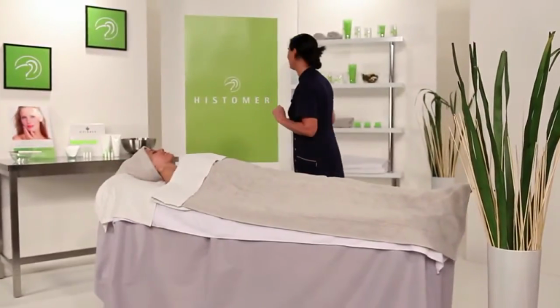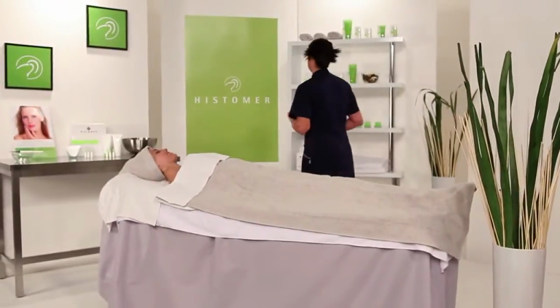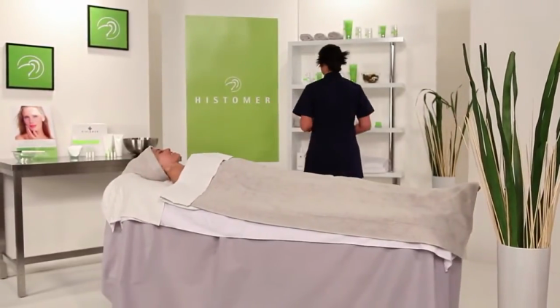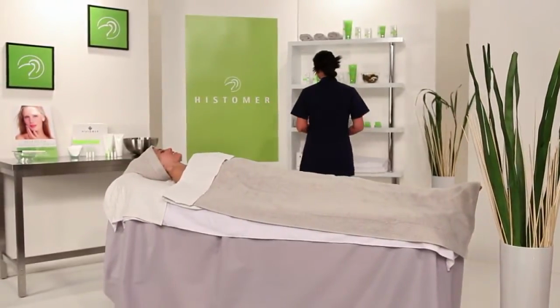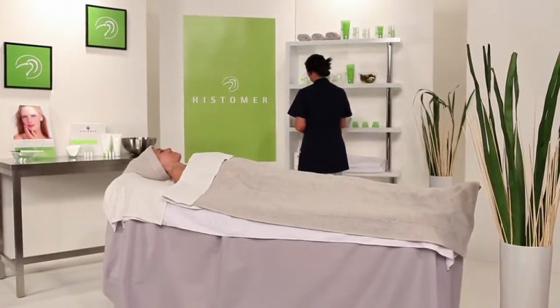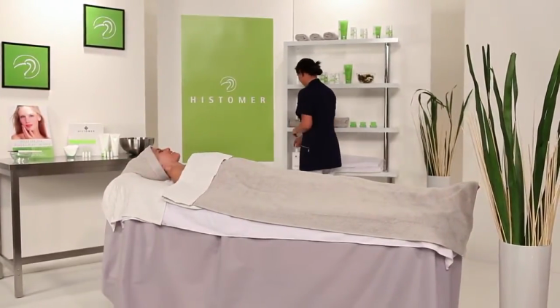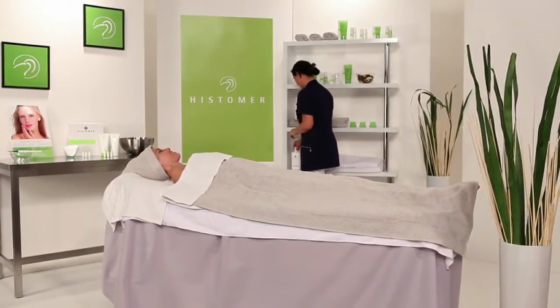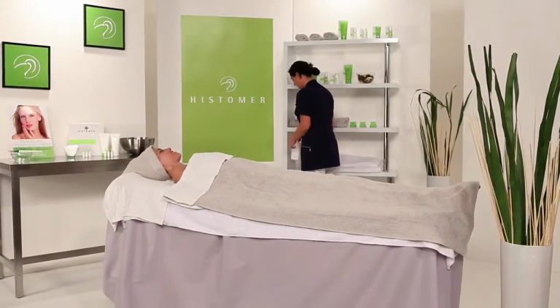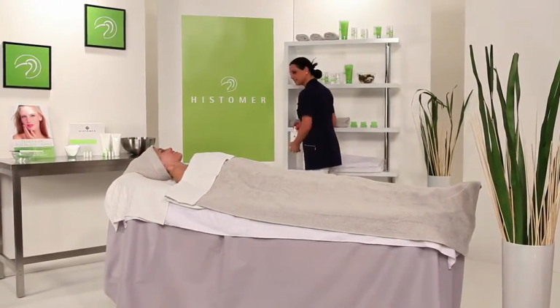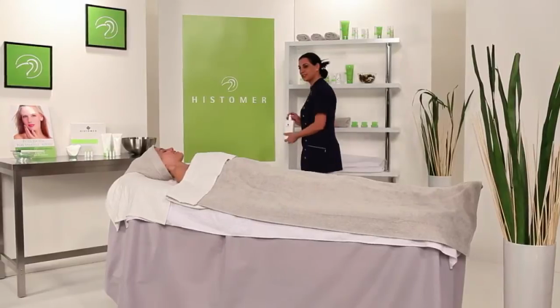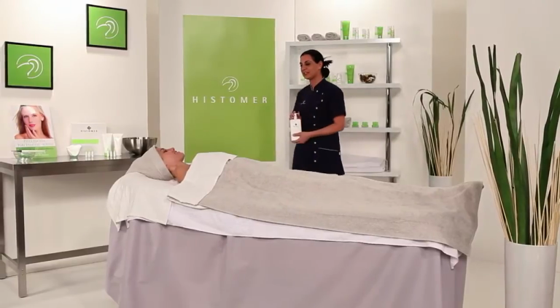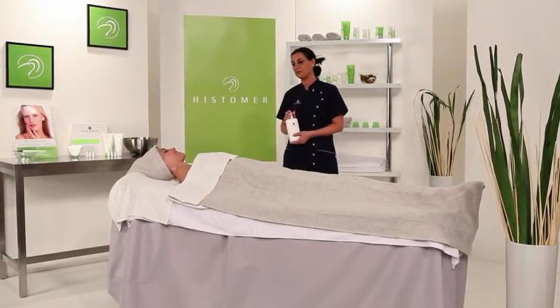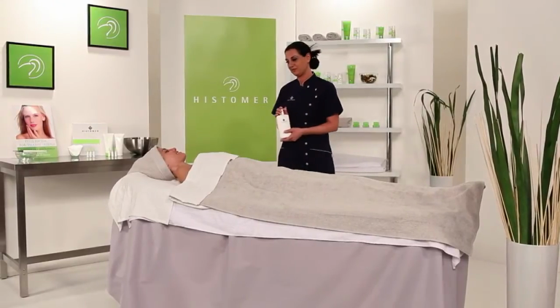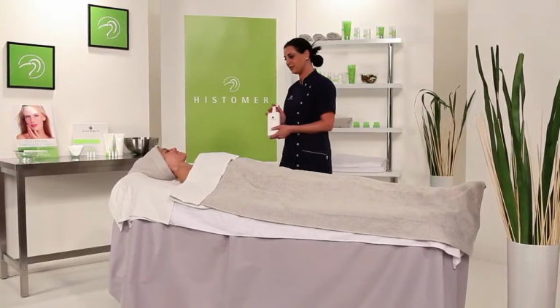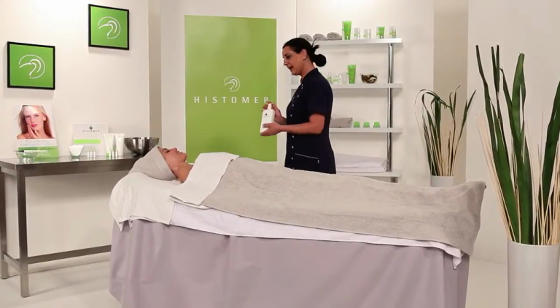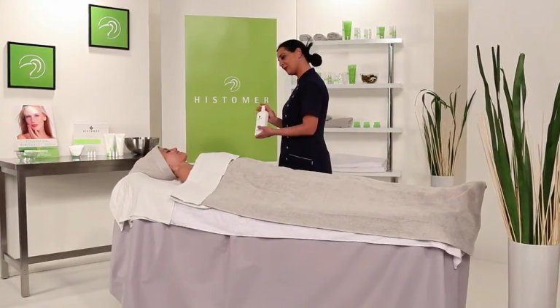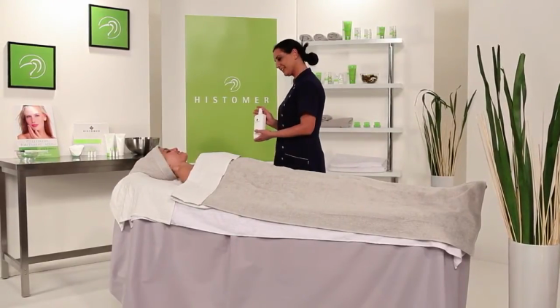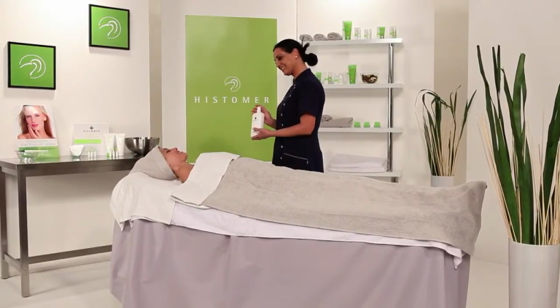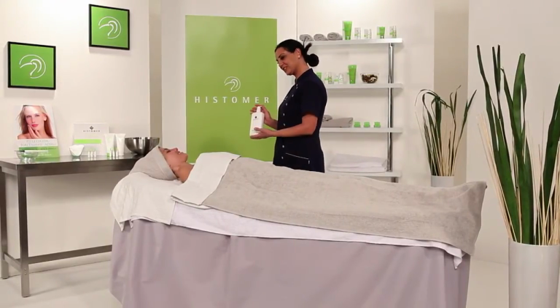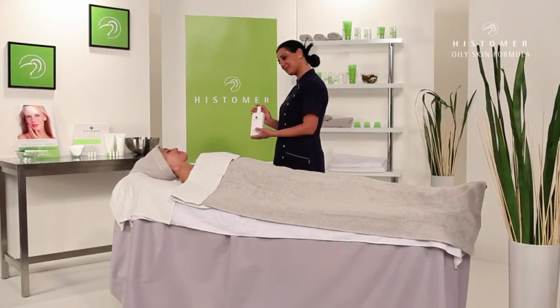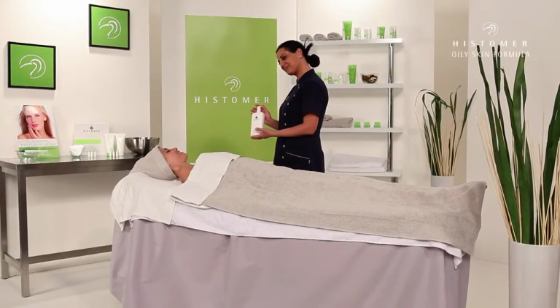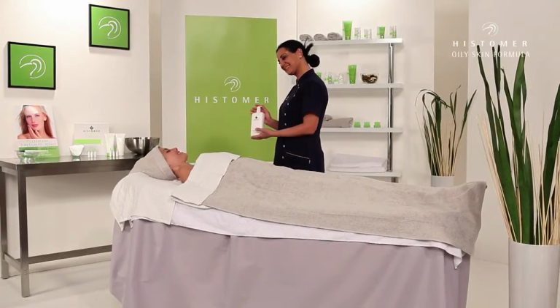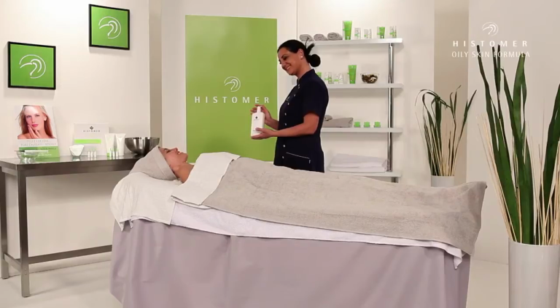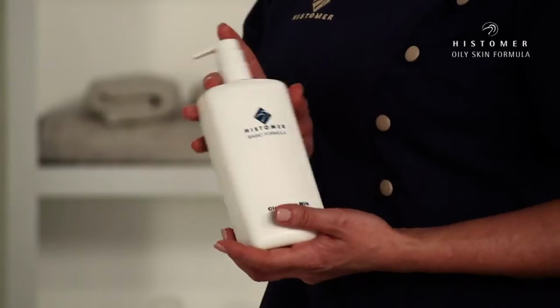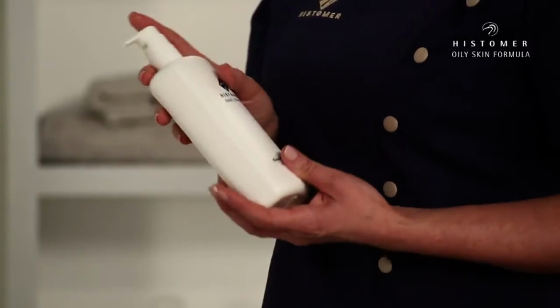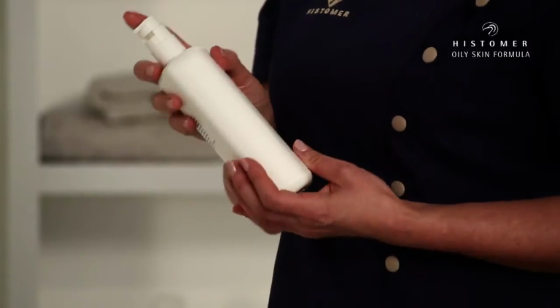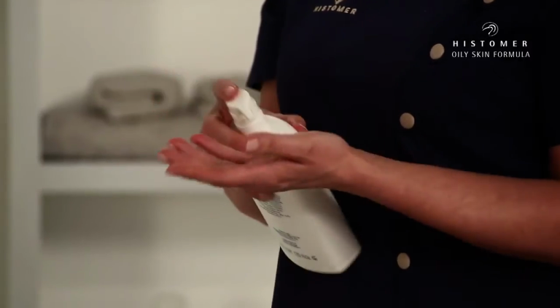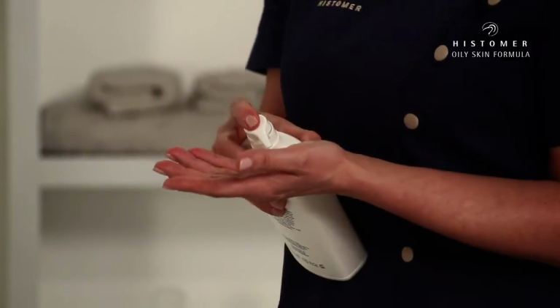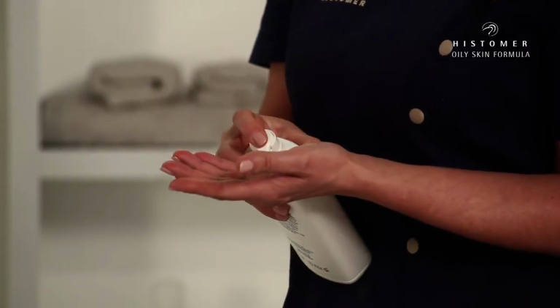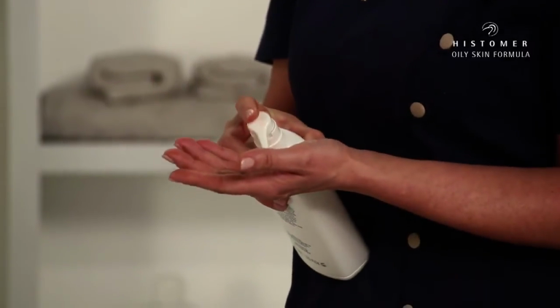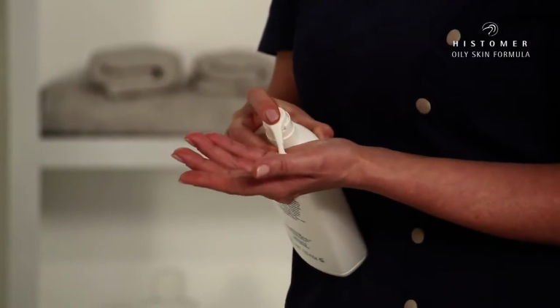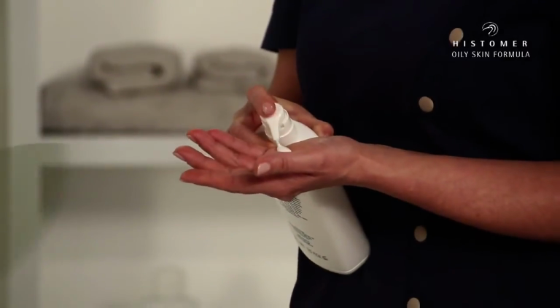The professional oily skin treatment is used for 6 sessions over 3 weeks. Before starting the treatment, it's important to carefully clean and tone the face from any impurity using the proper Histema Basic Formula products.